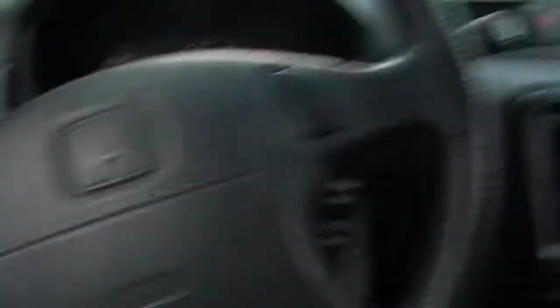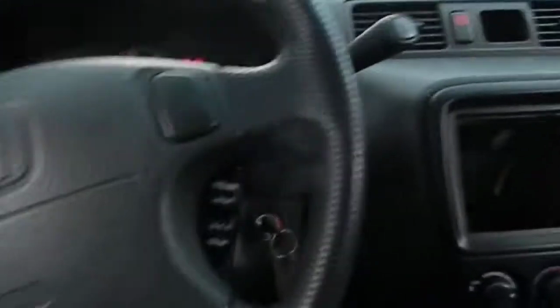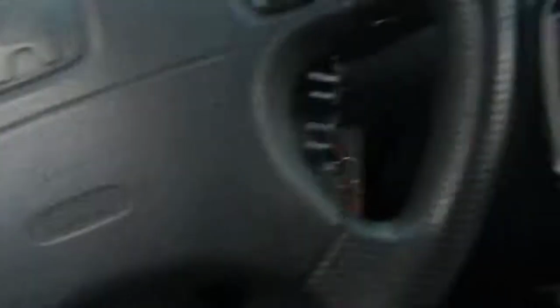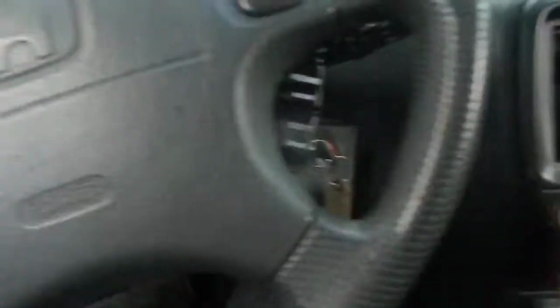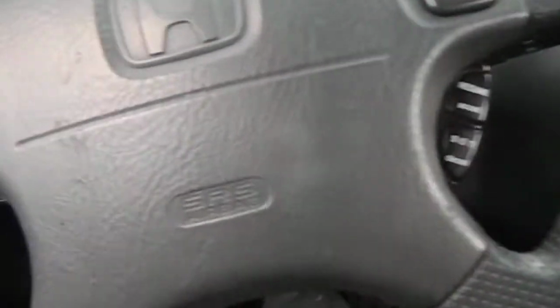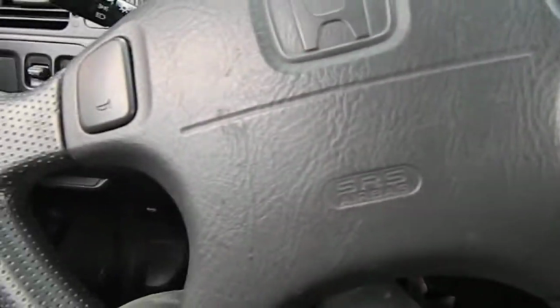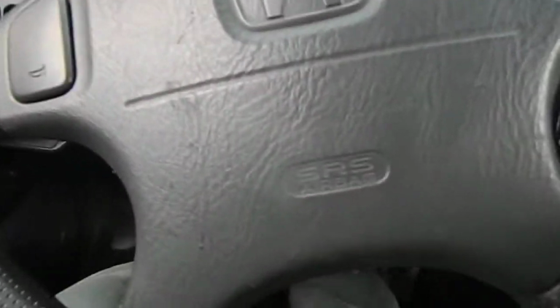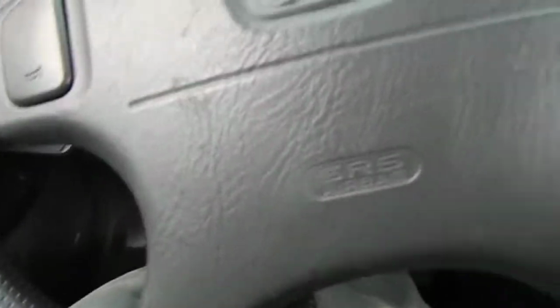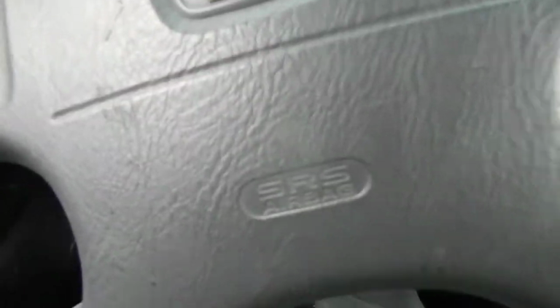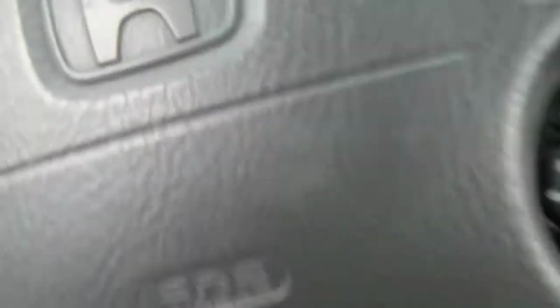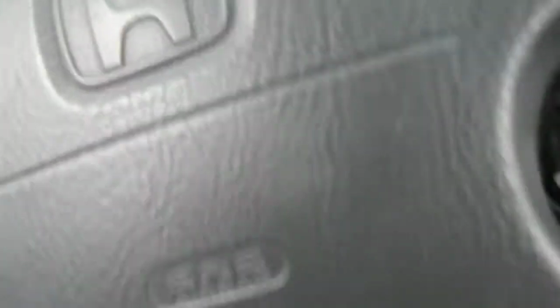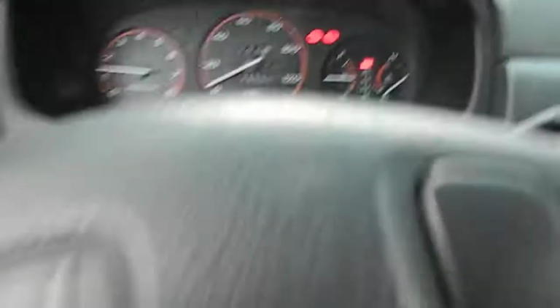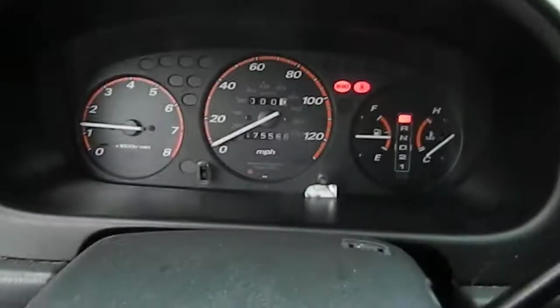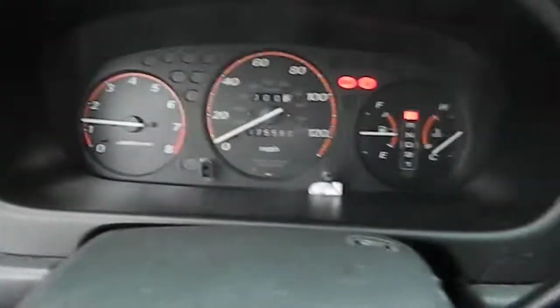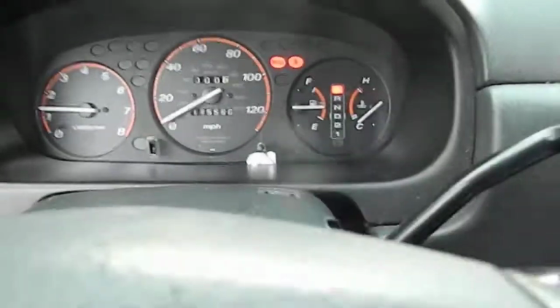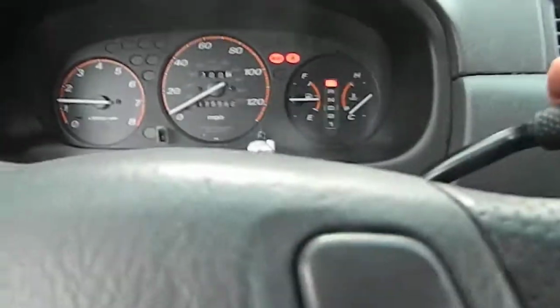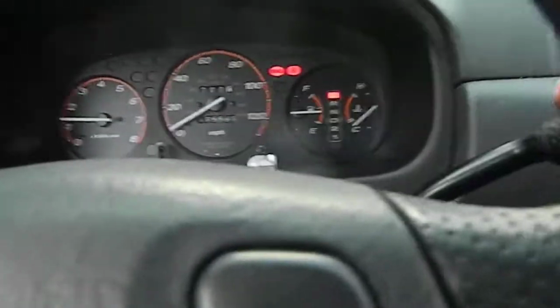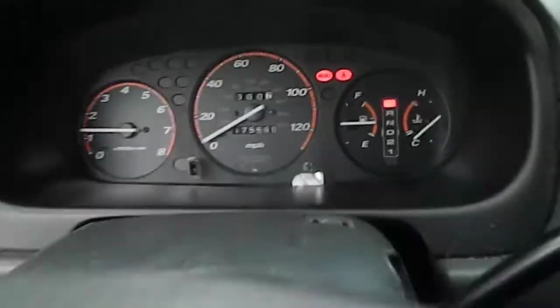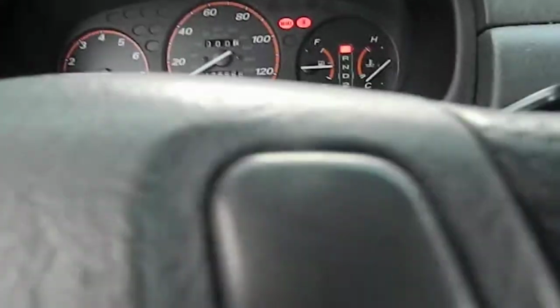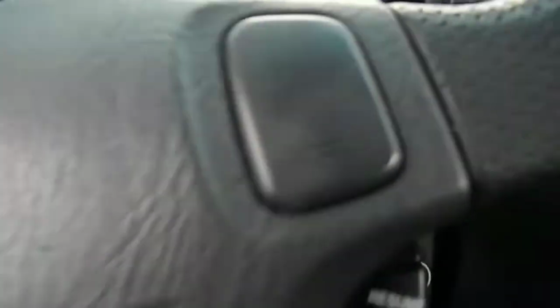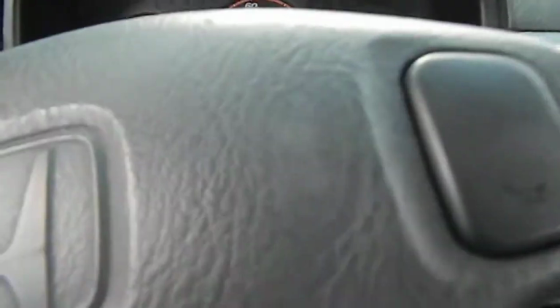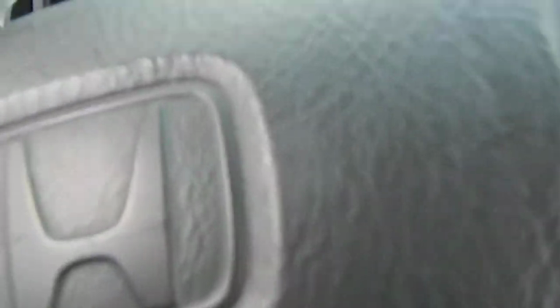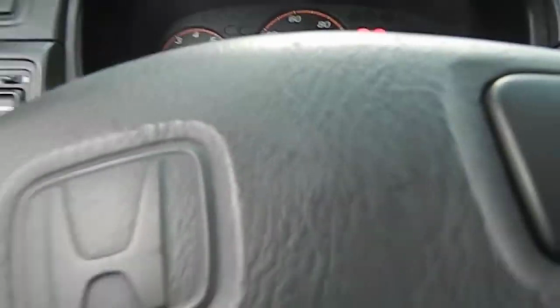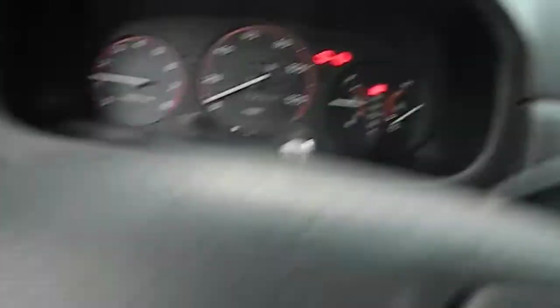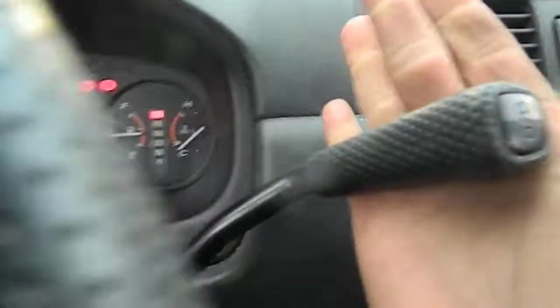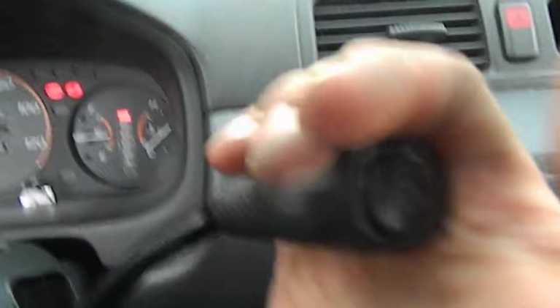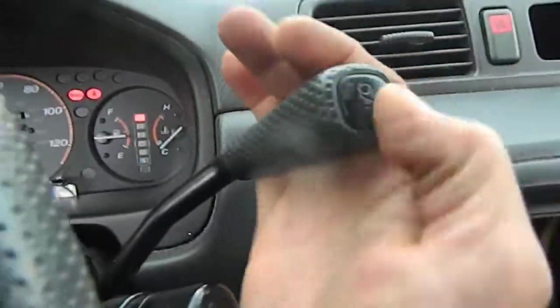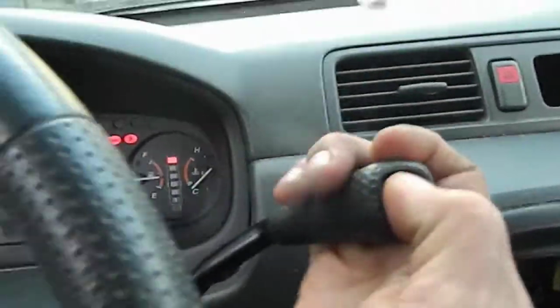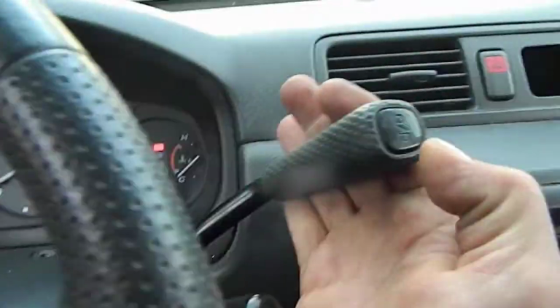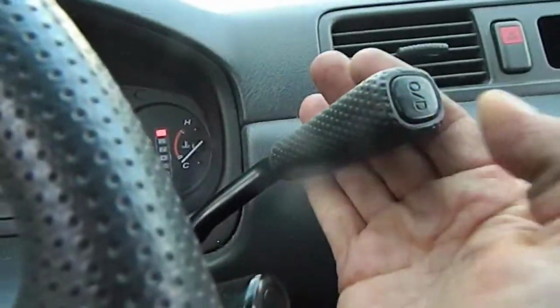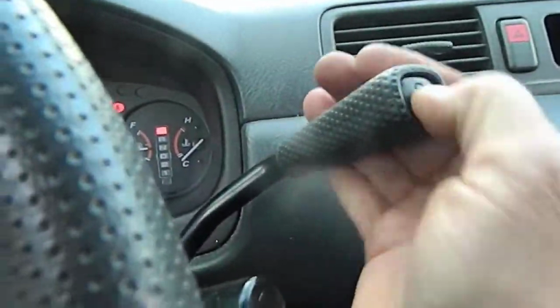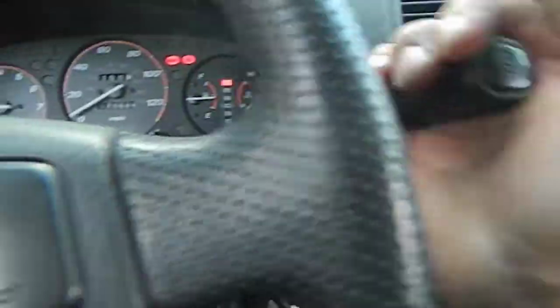I'm going to try to move it. As you see, the steering column is jammed. The car is running, but... Overdrive button.